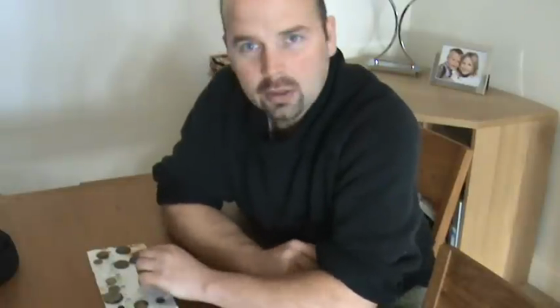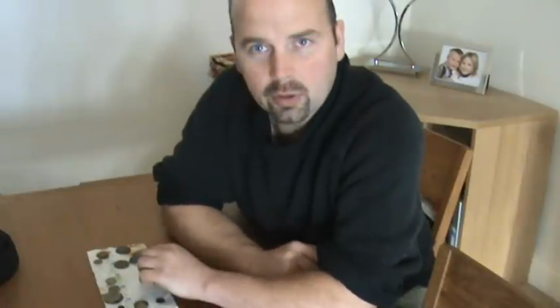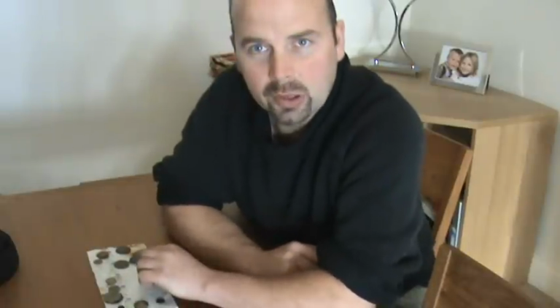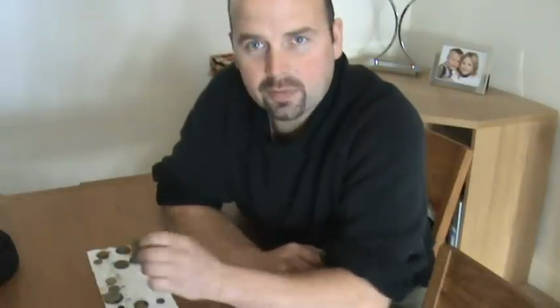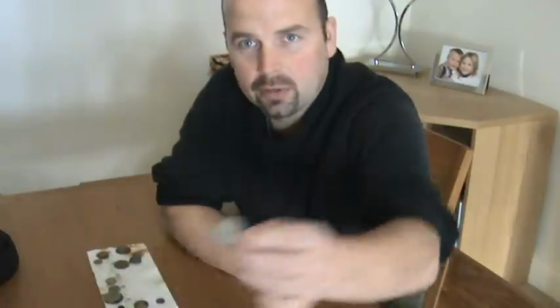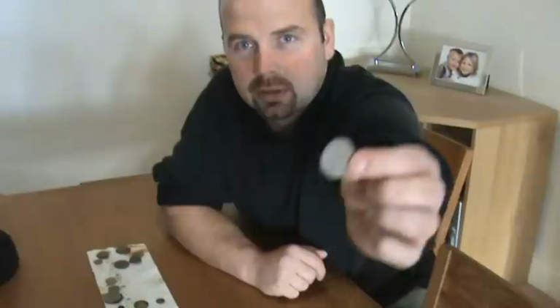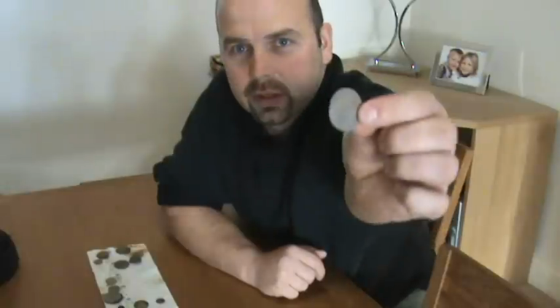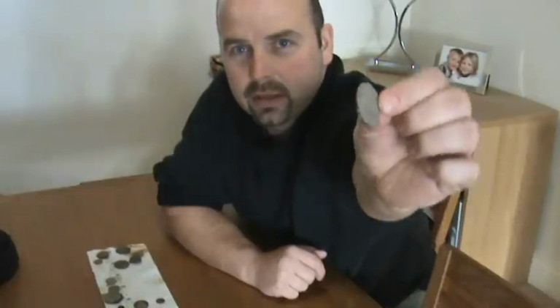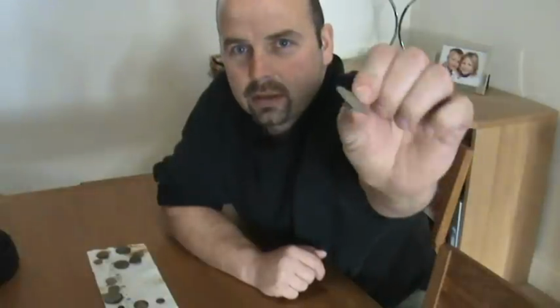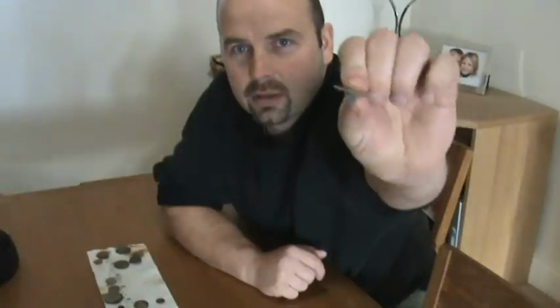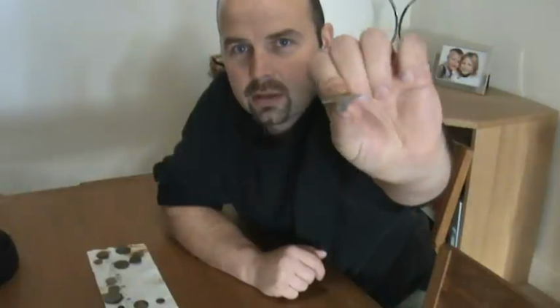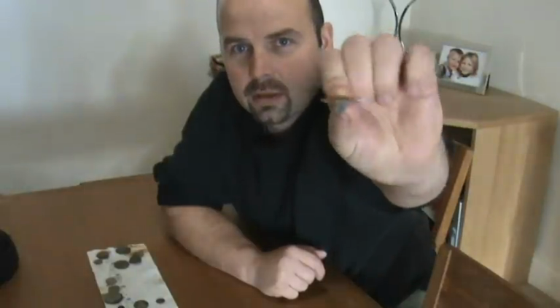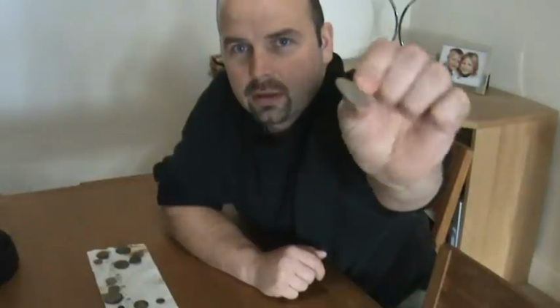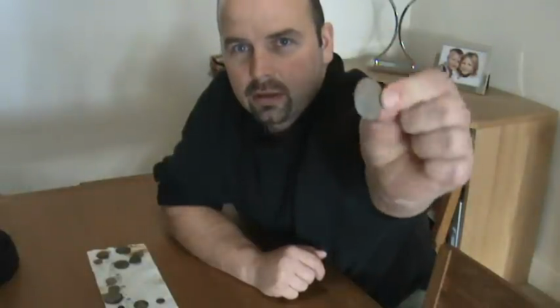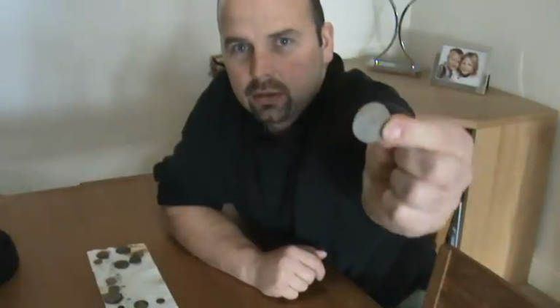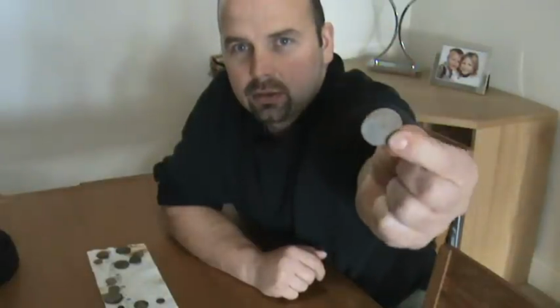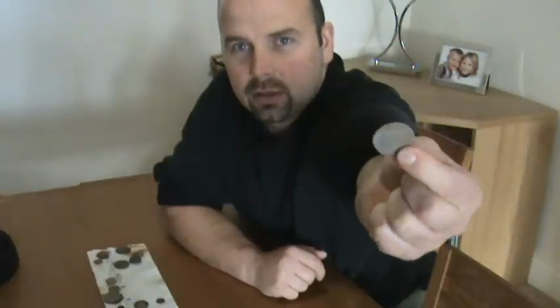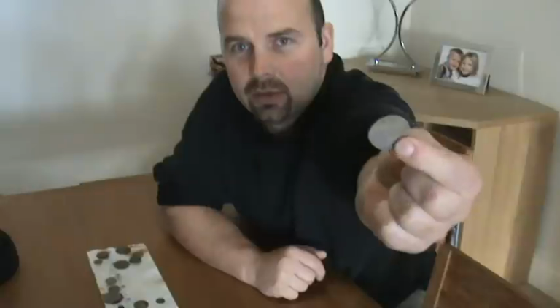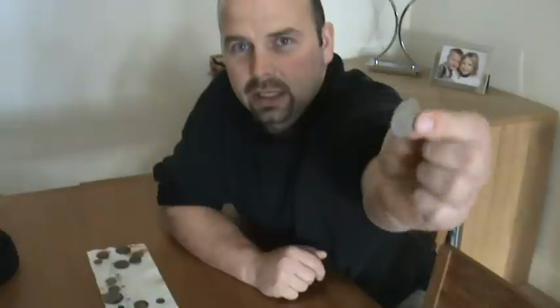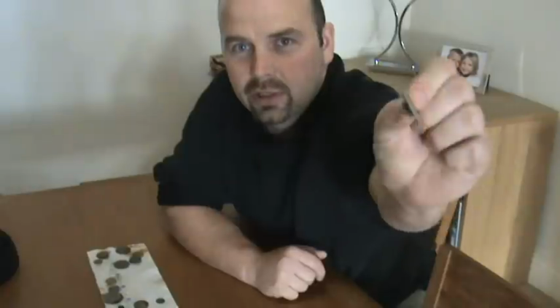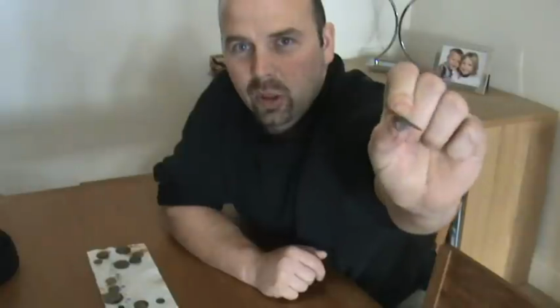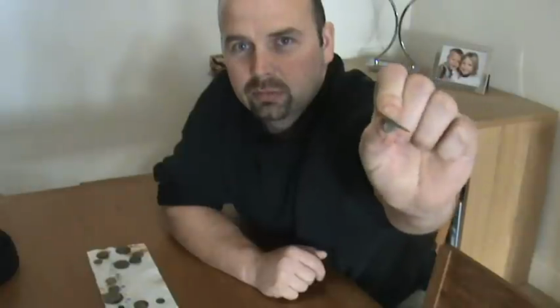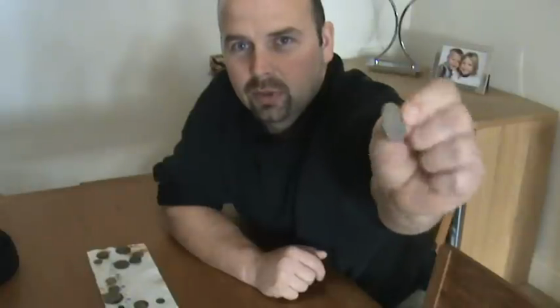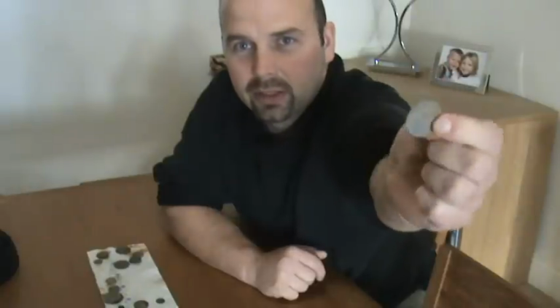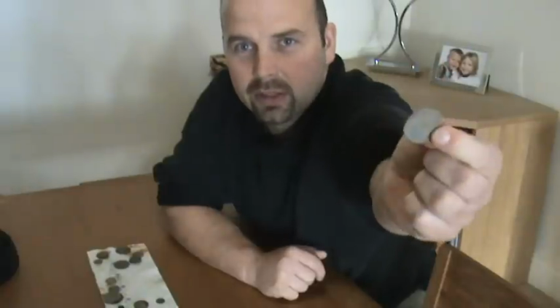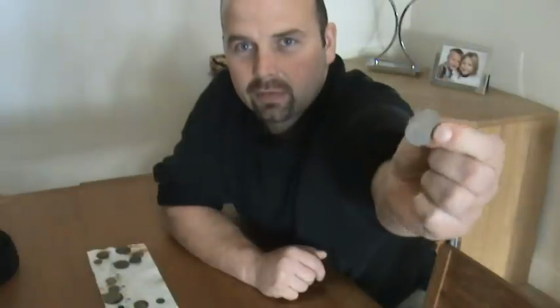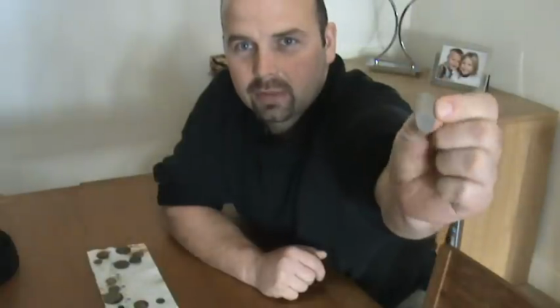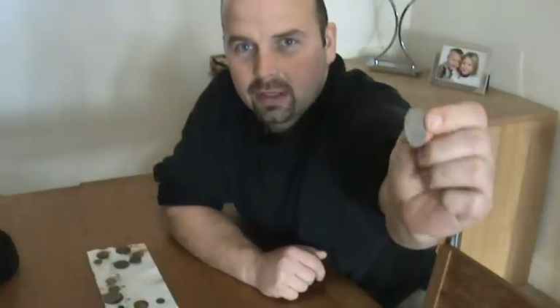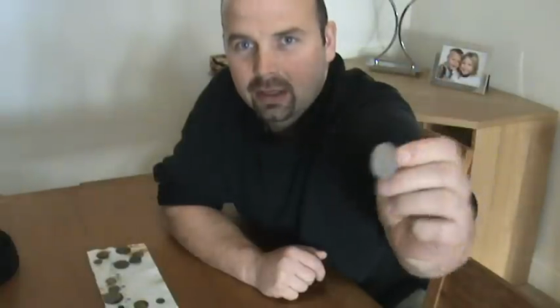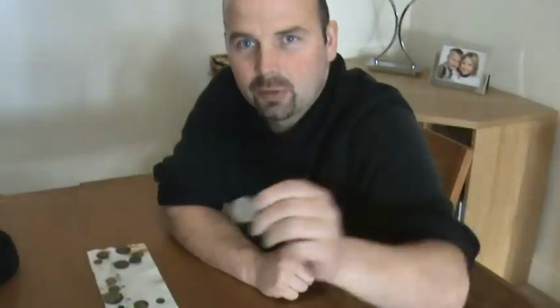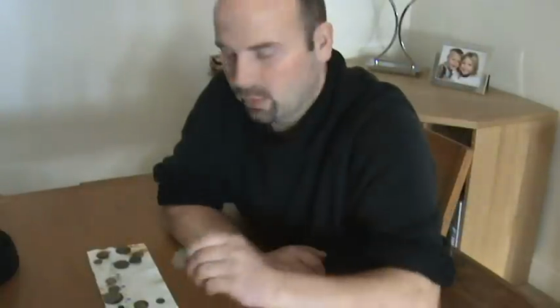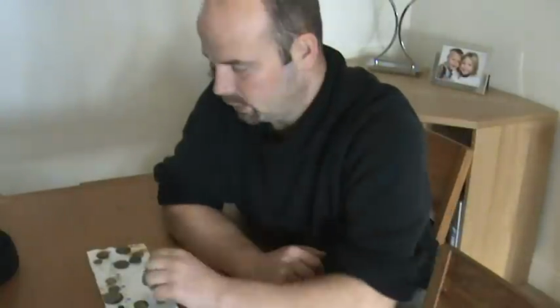Talking of buttons, I found this. Looks like a really ancient button, no idea what it's of. Again, in a ploughed field.